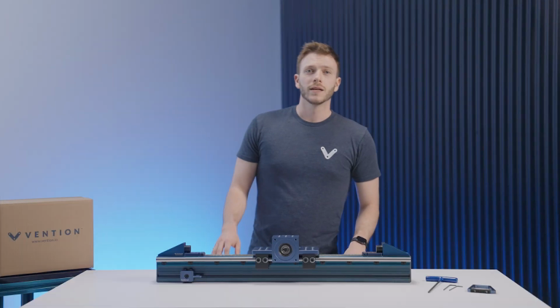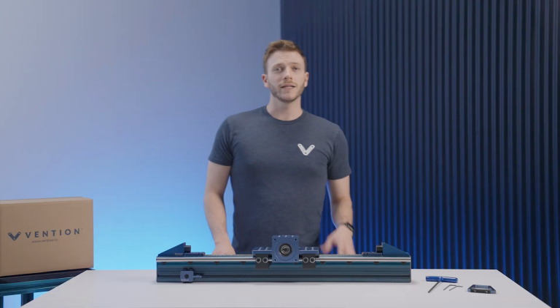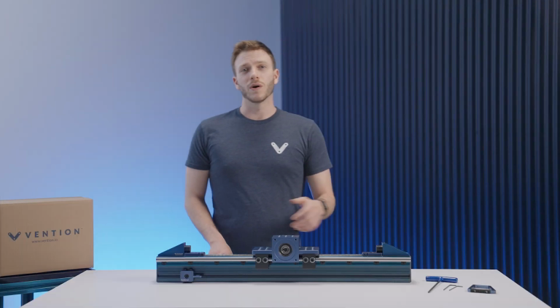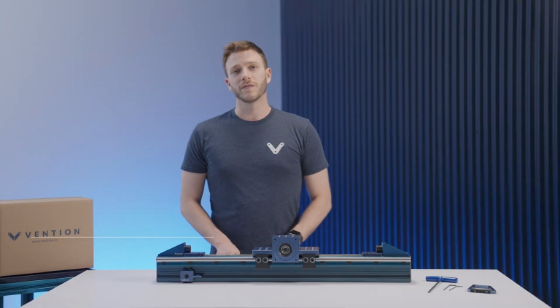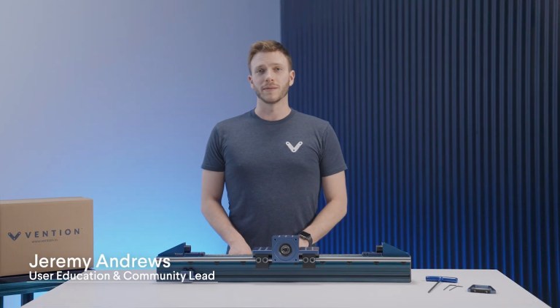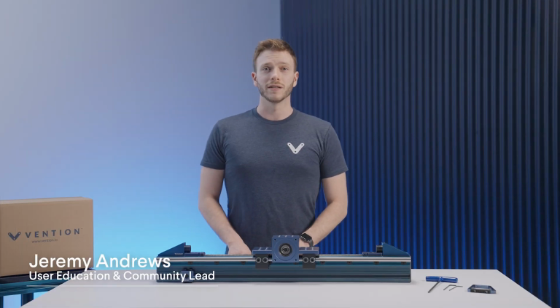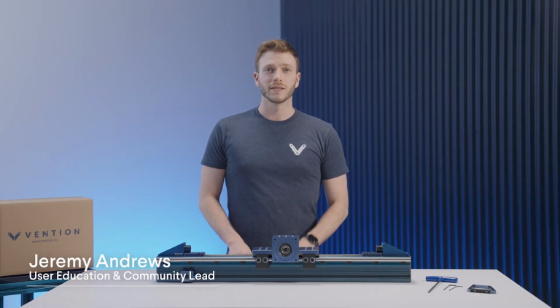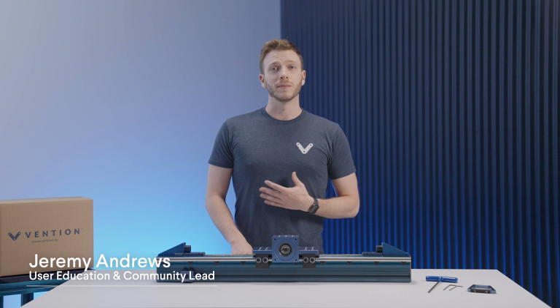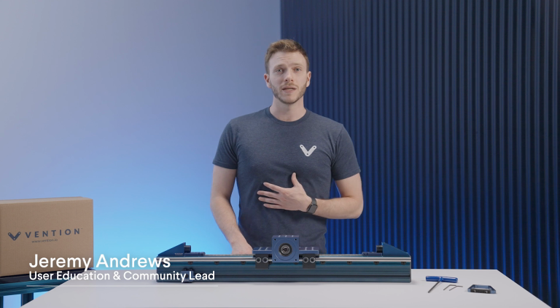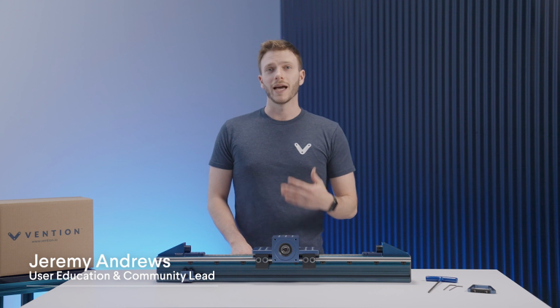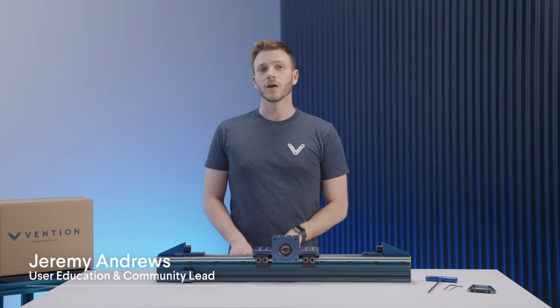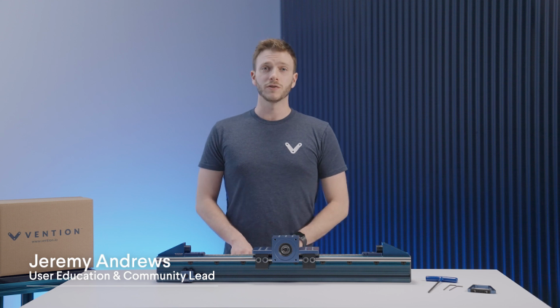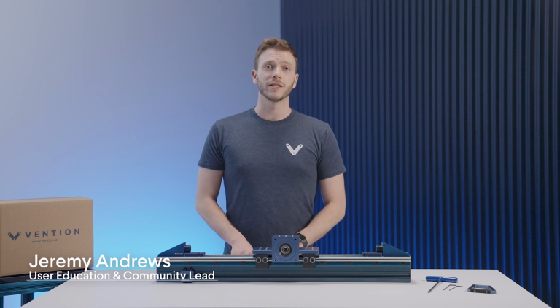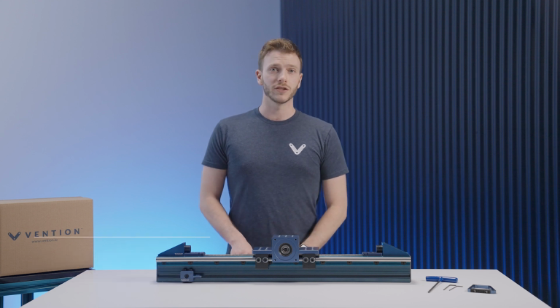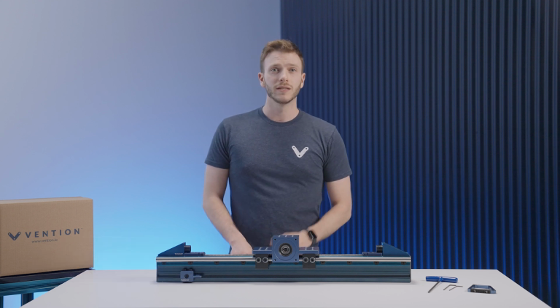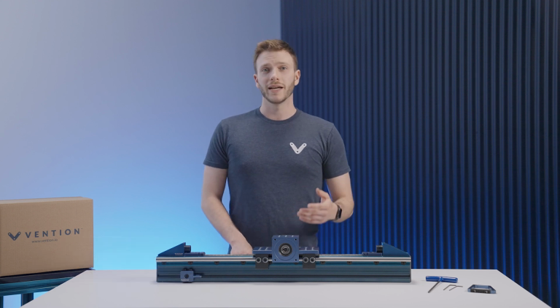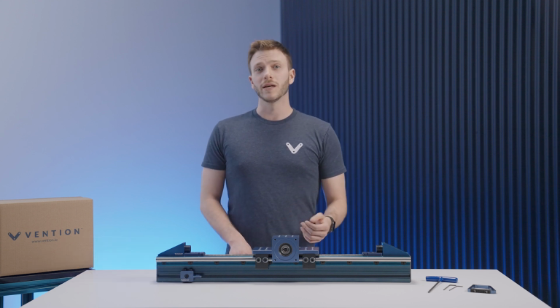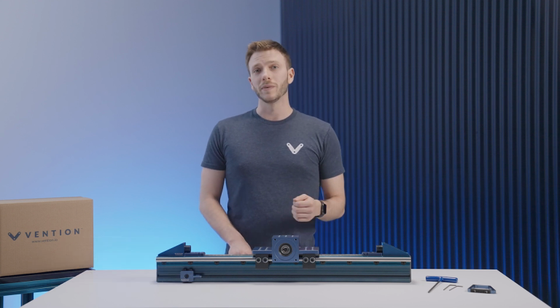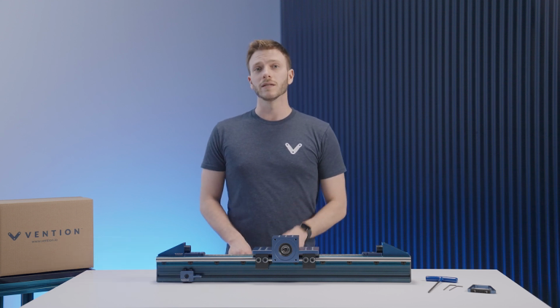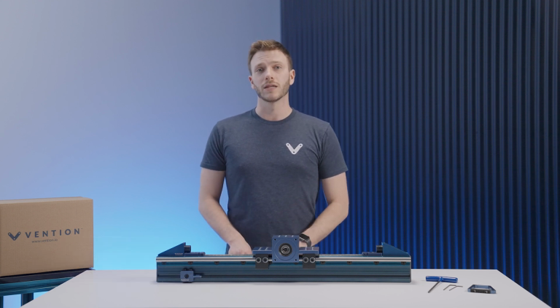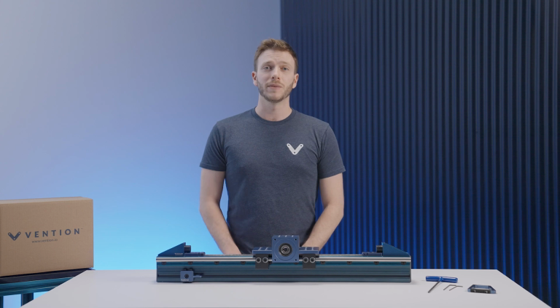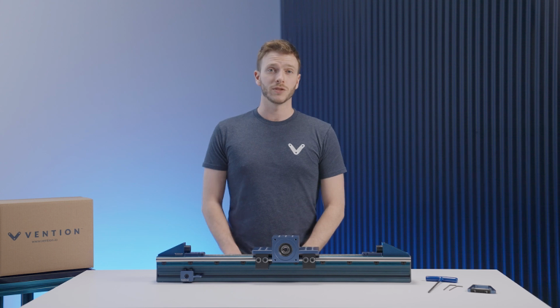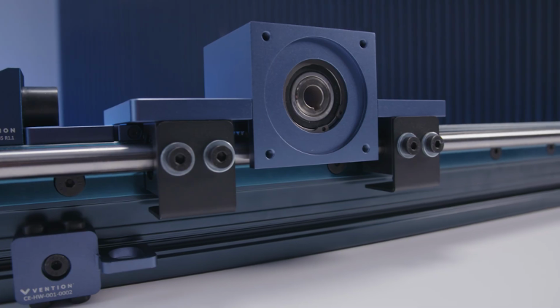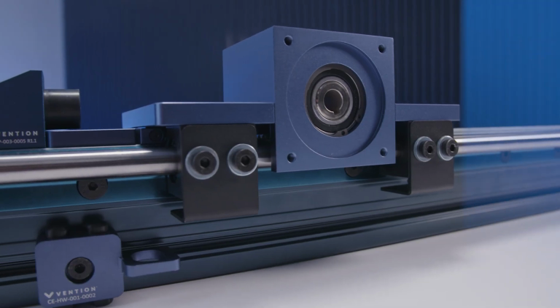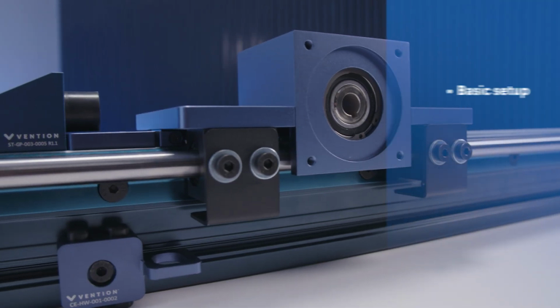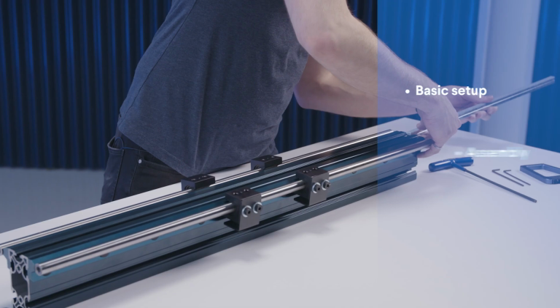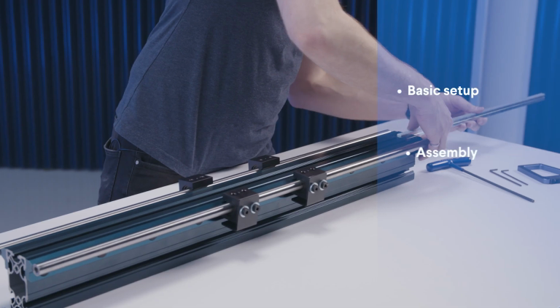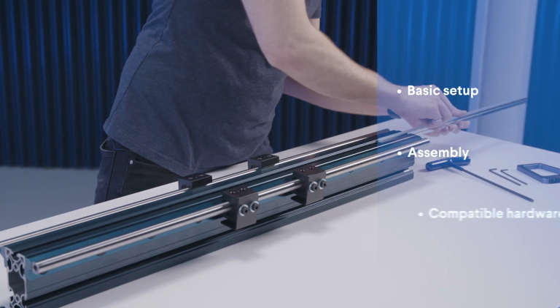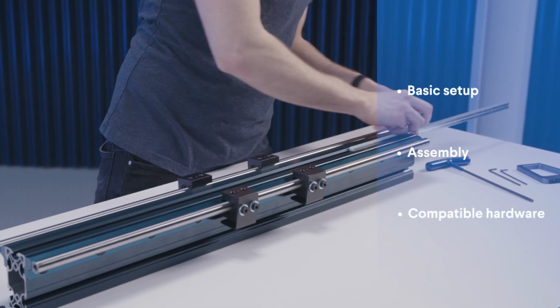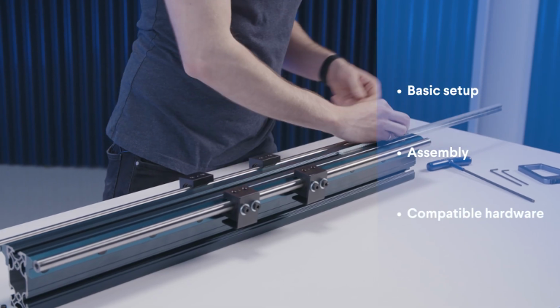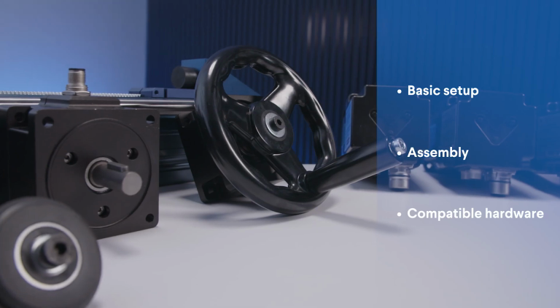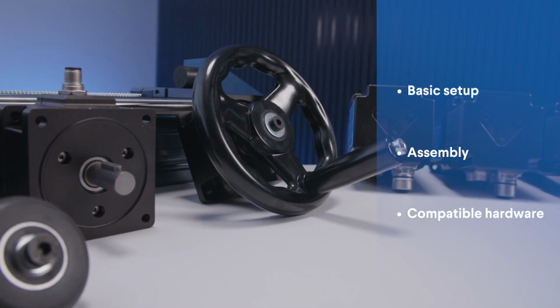Hi and welcome to the Vention Assembly series. My name is Jeremy and I'm in charge of education here at Vention. In this video we'll be taking a look at the Rack and Pinion Actuator, including its basic setup, assembly process, as well as compatible hardware.